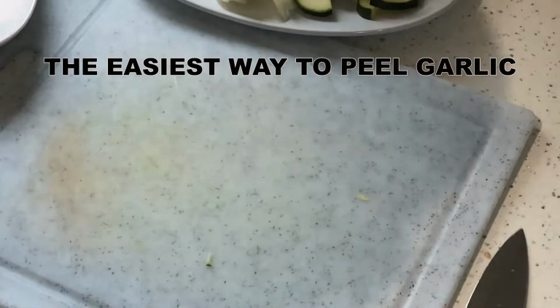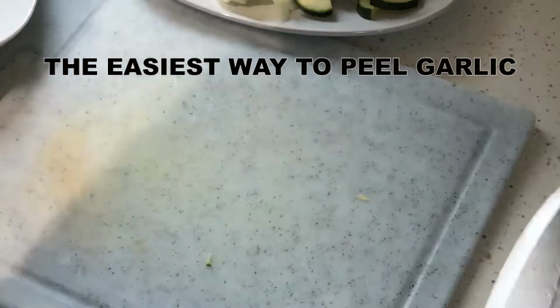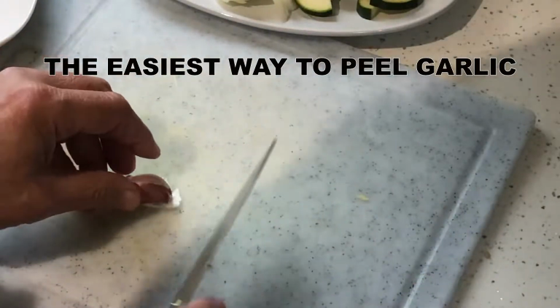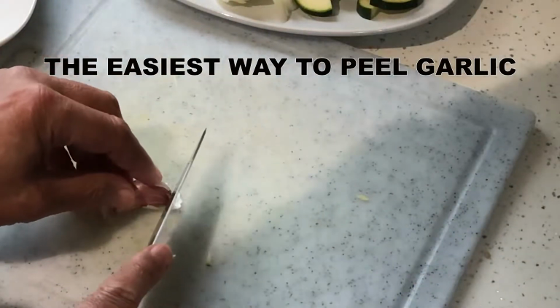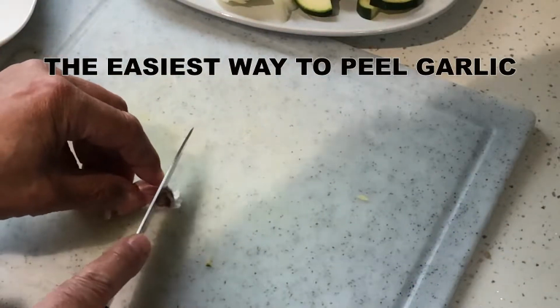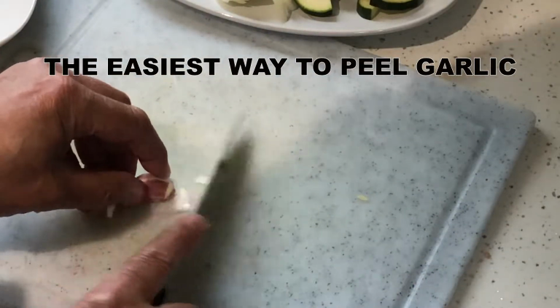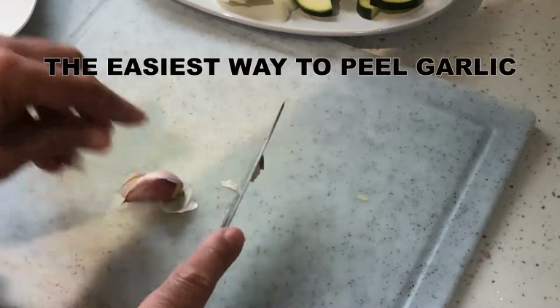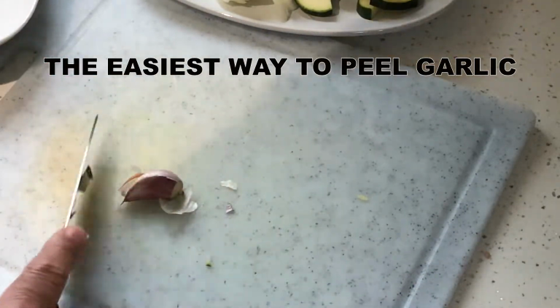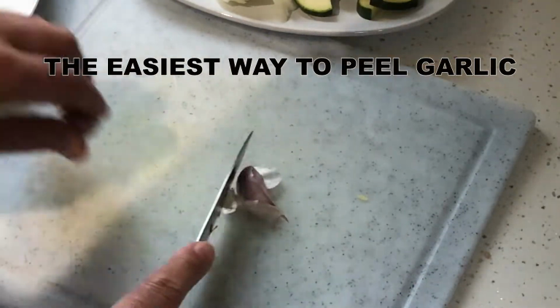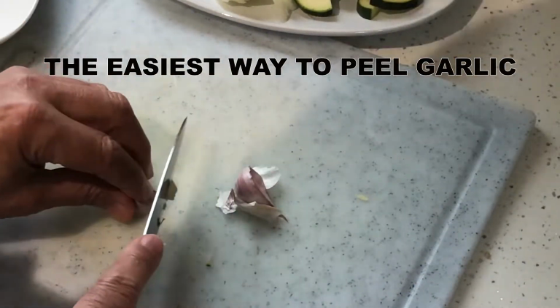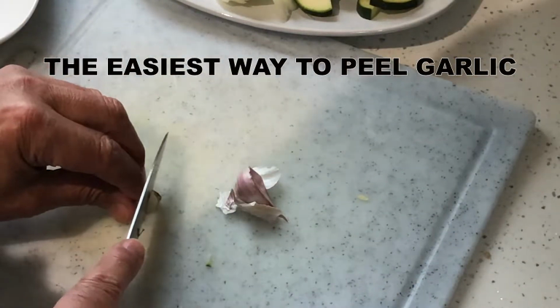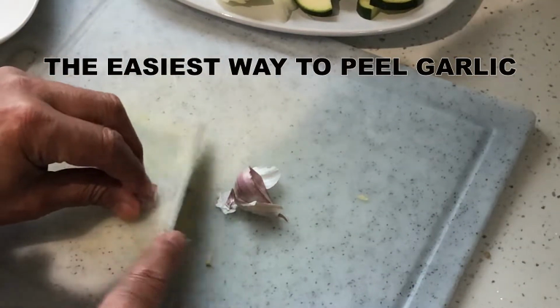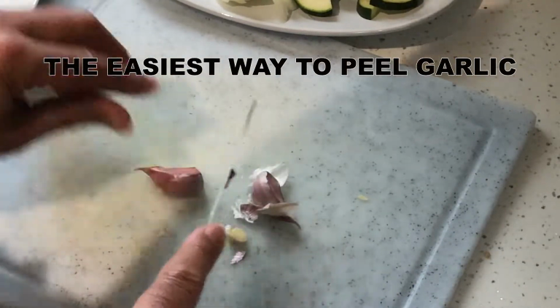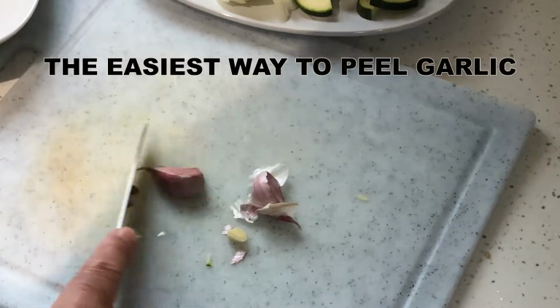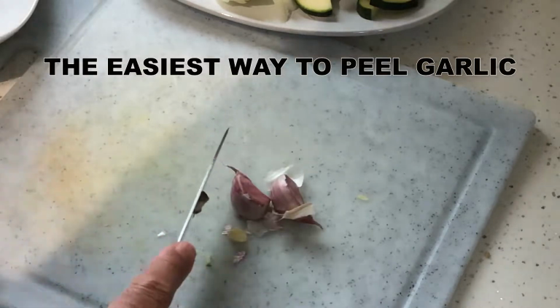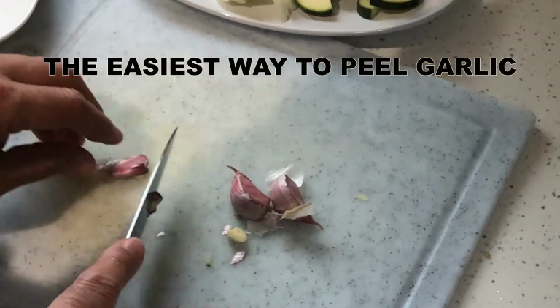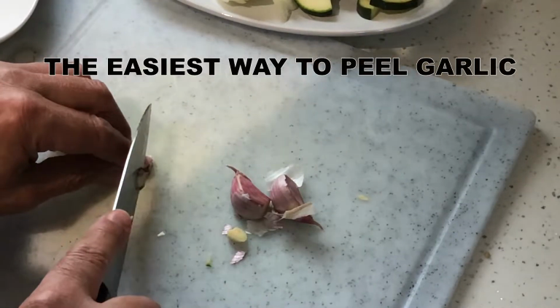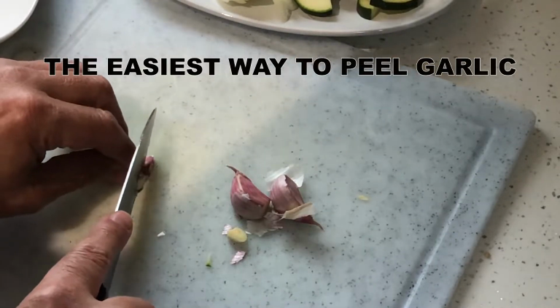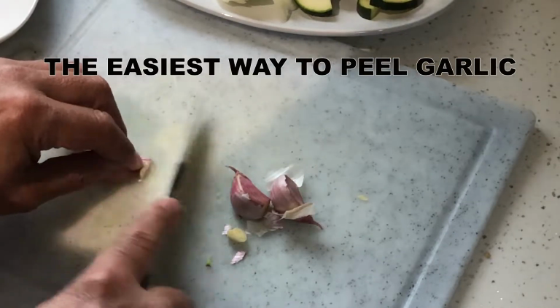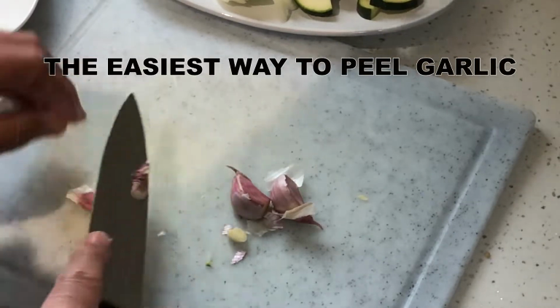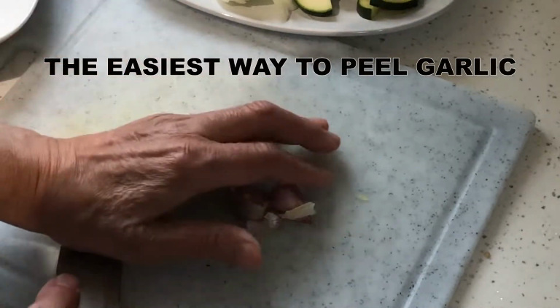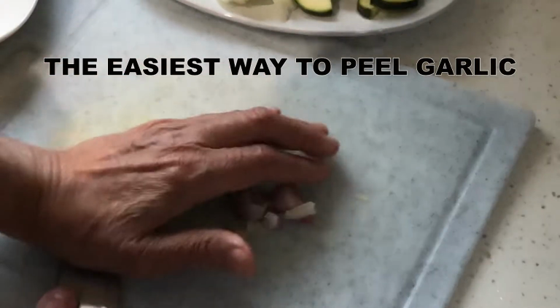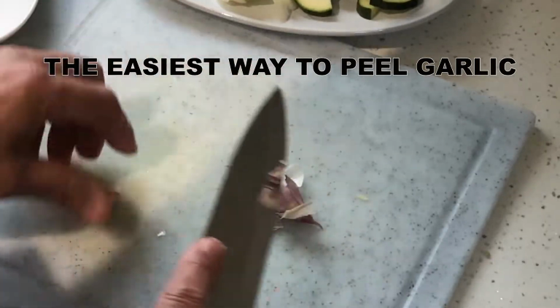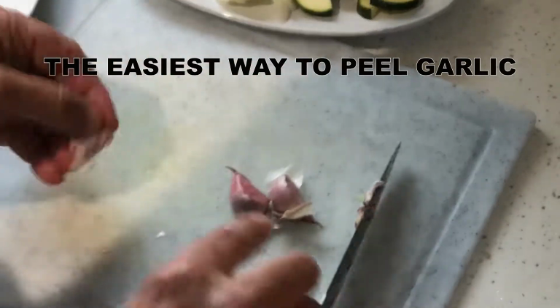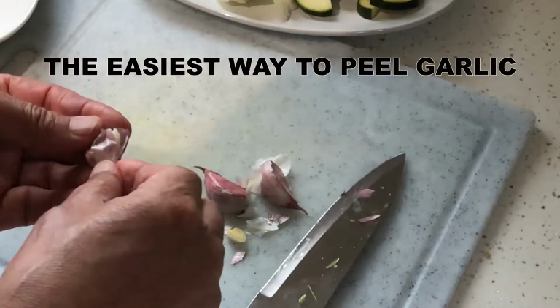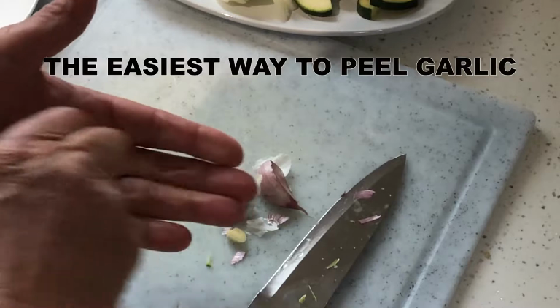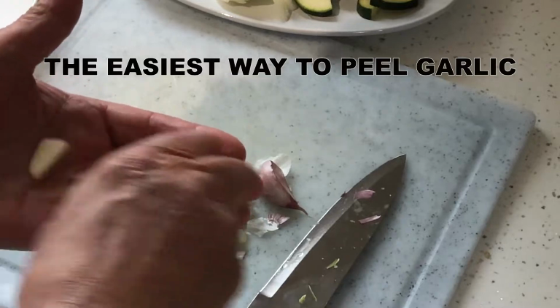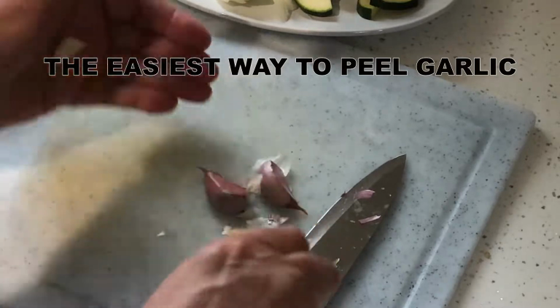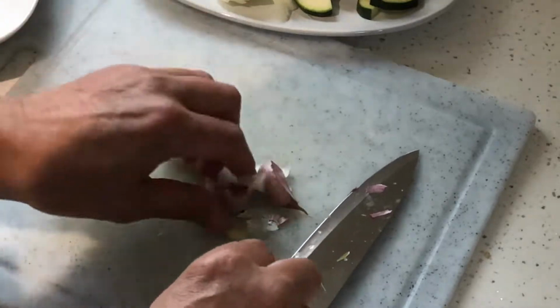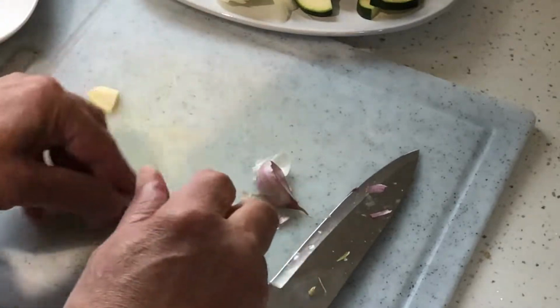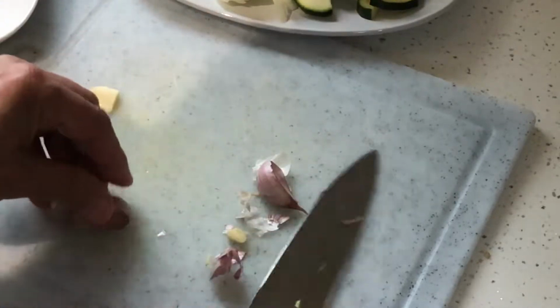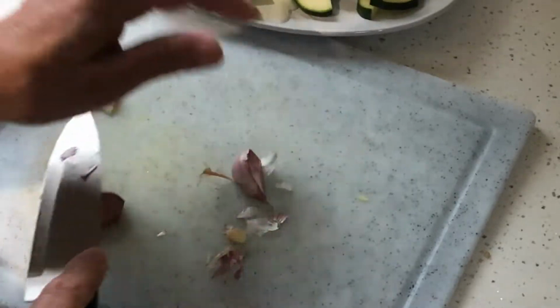And now for a bit of magic — the easiest way to peel garlic. I cut the root side of the clove, crush it lightly and then rub it against my palm. The skin comes off easily.